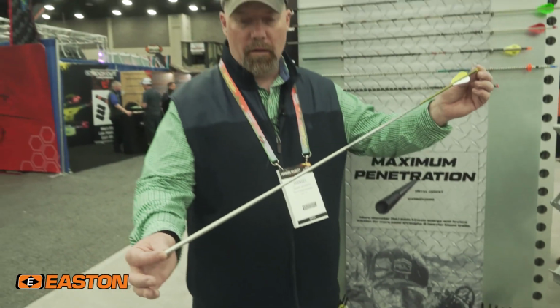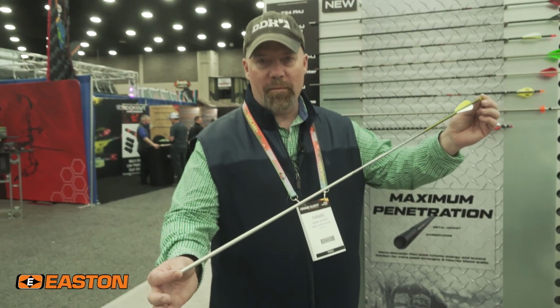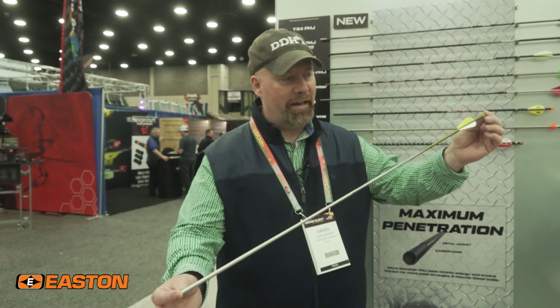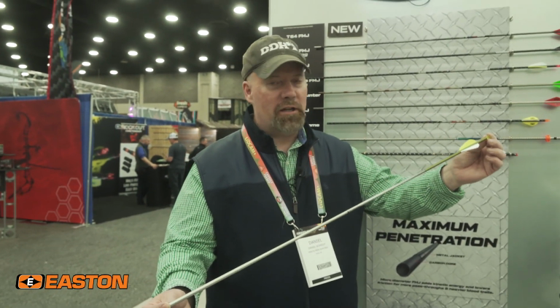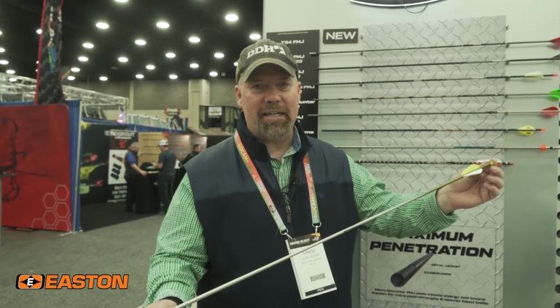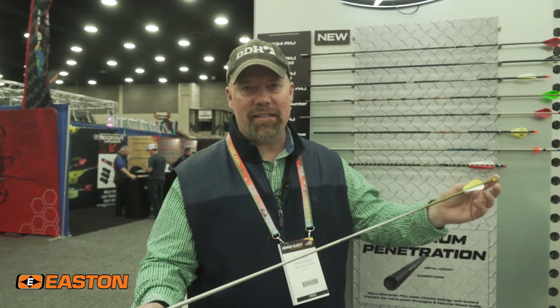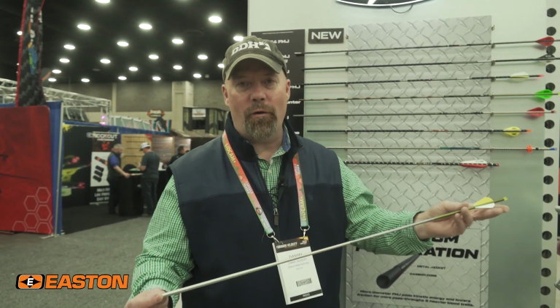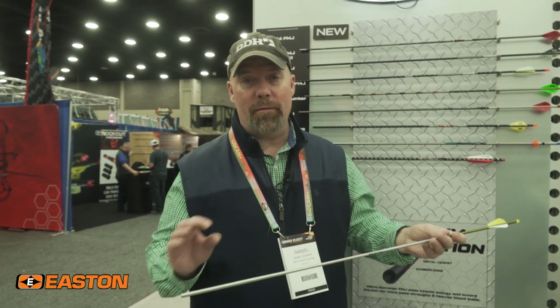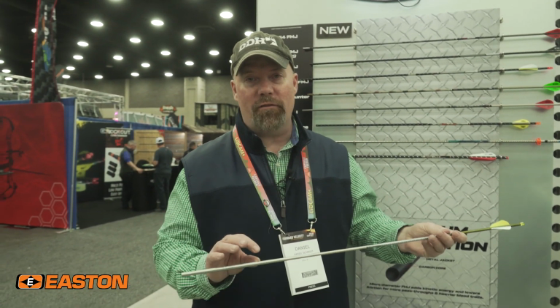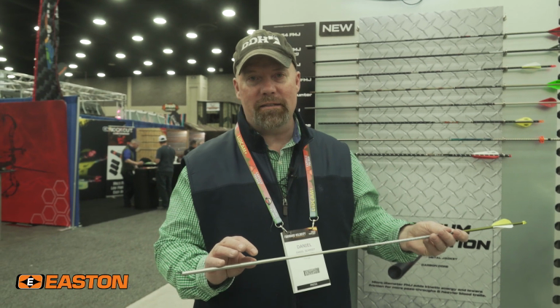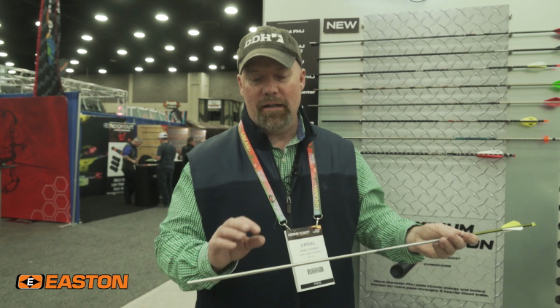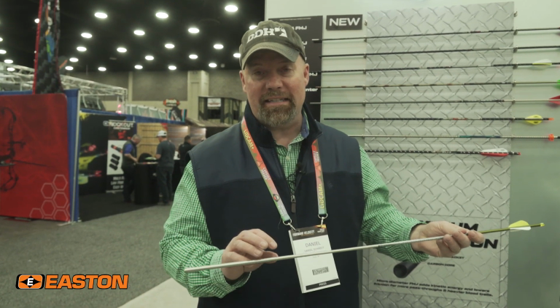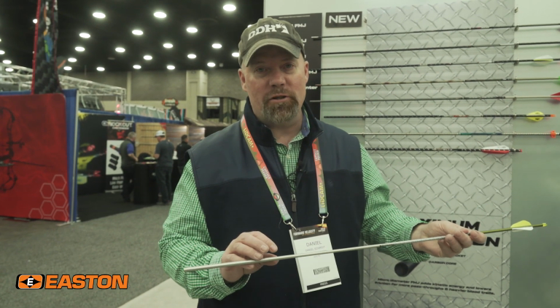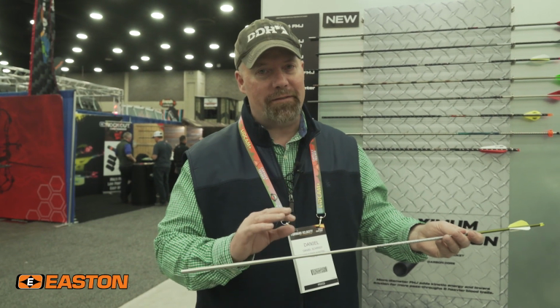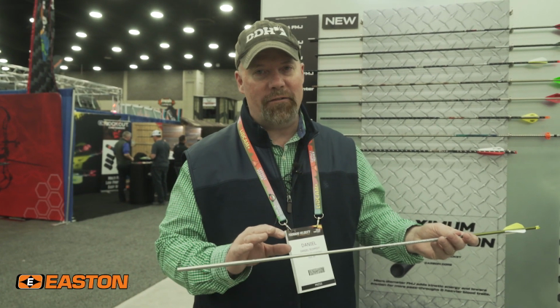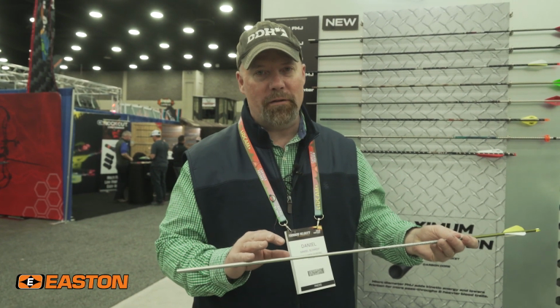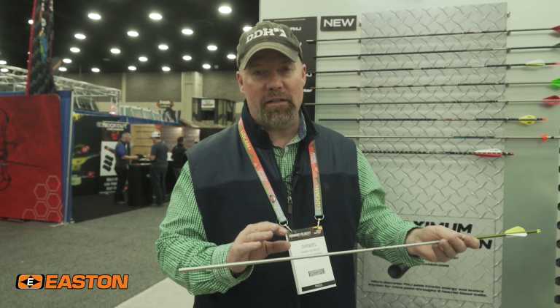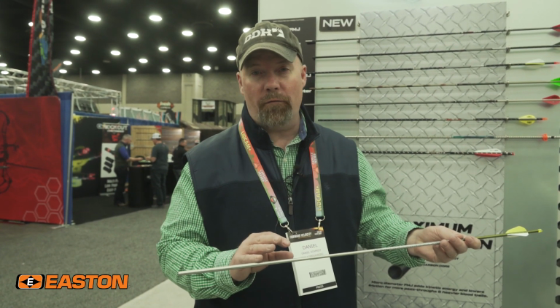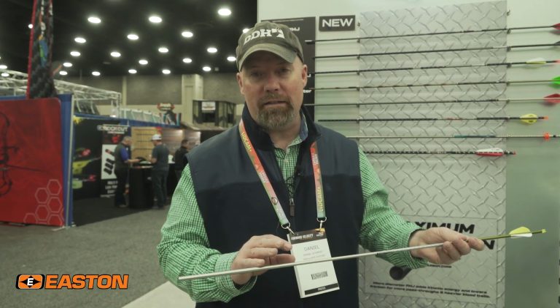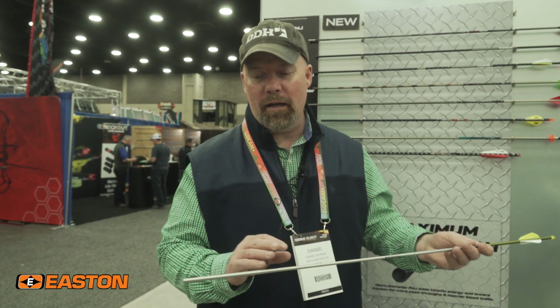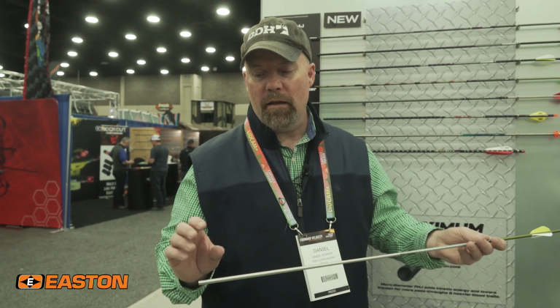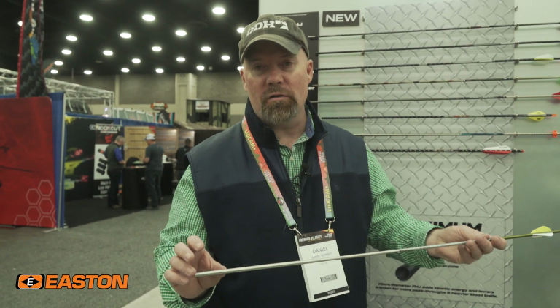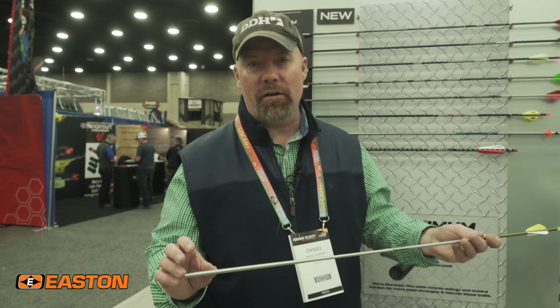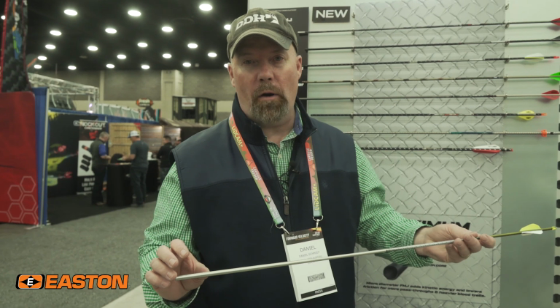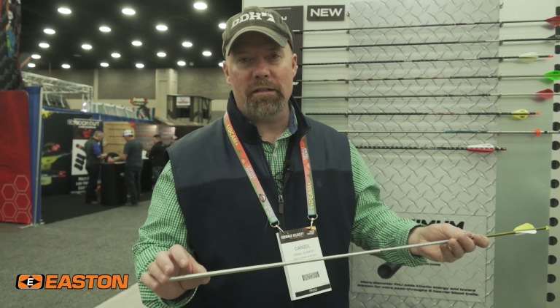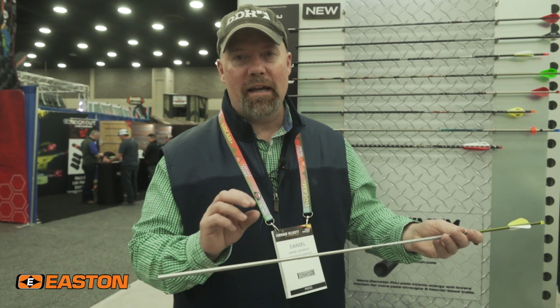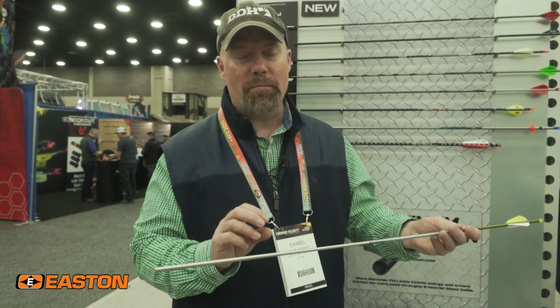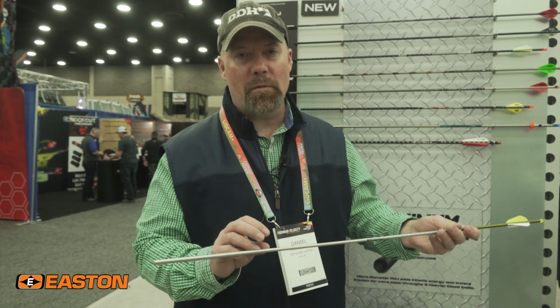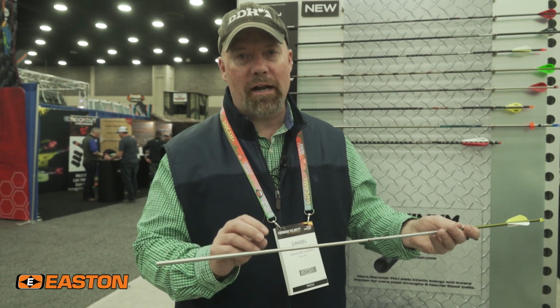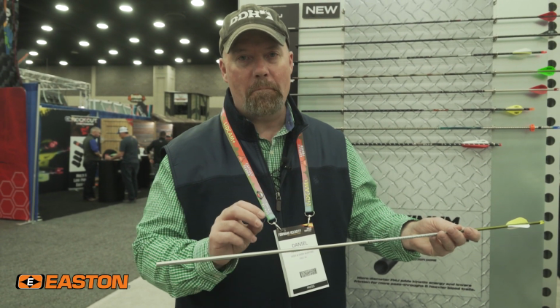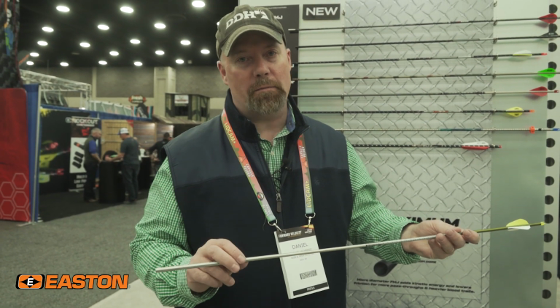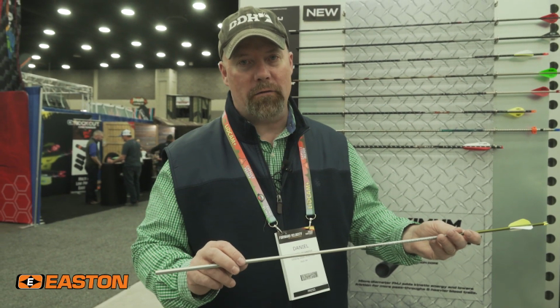Get armed and deadly with the new T-64 FMJ from Easton. It's a tapered shaft. It's got everything built in it that you want for whitetail hunting. You can use standard components. It's maximum strength, maximum accuracy.